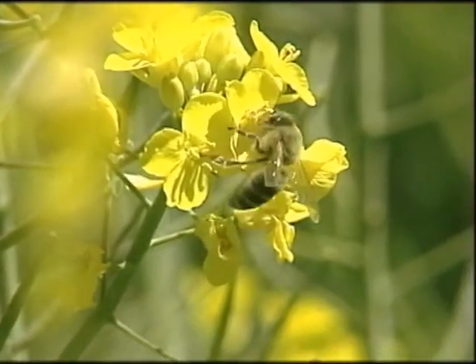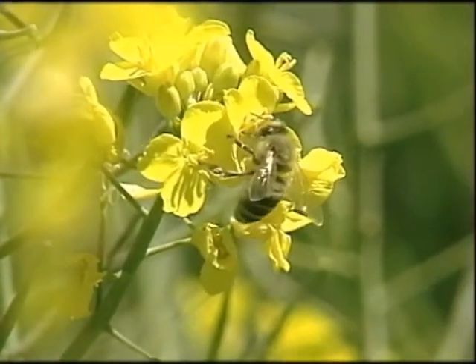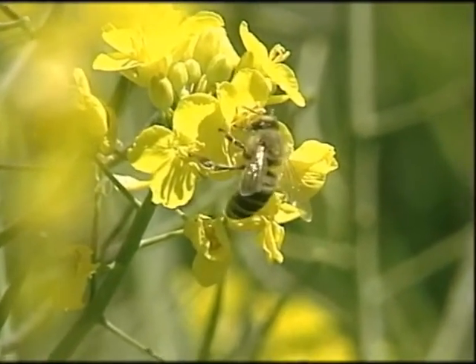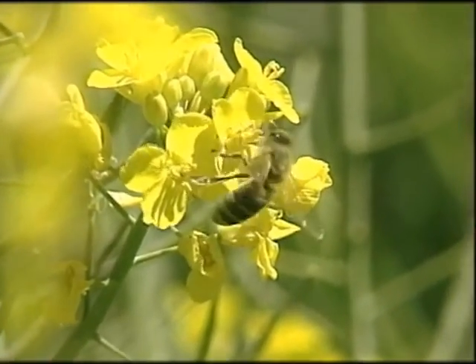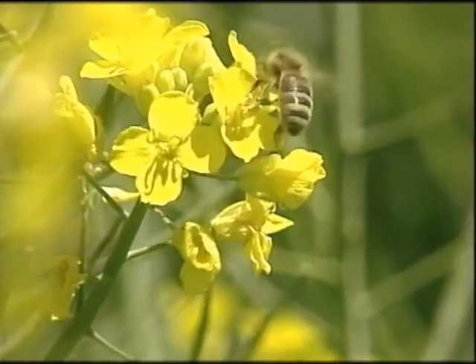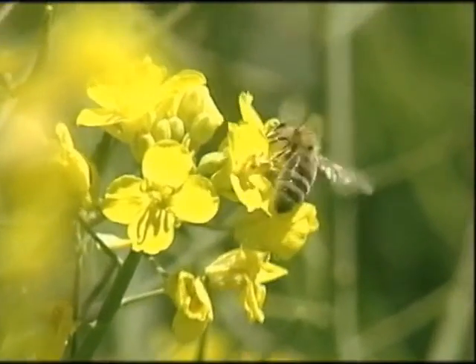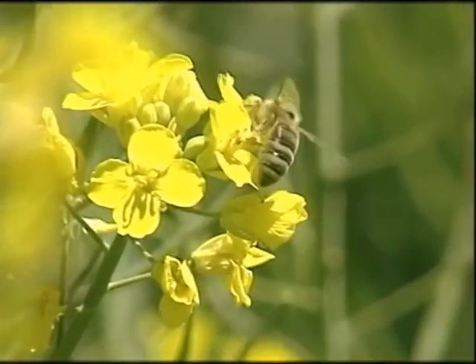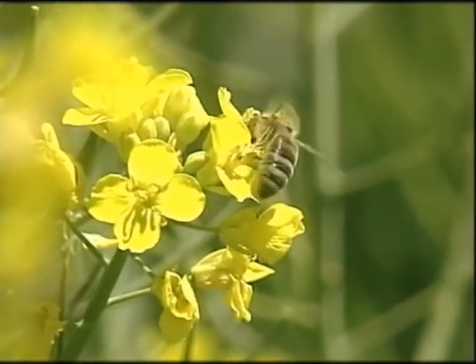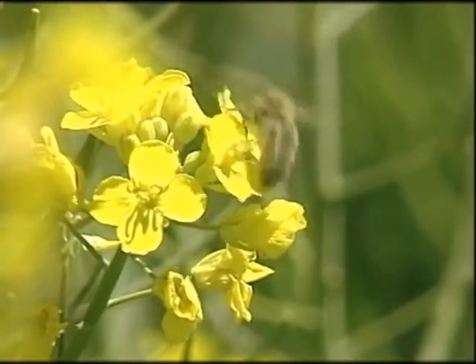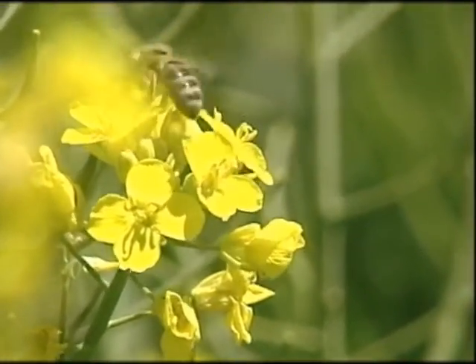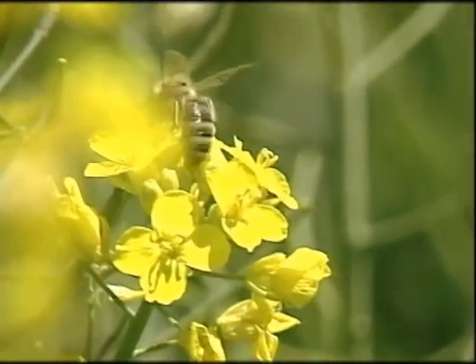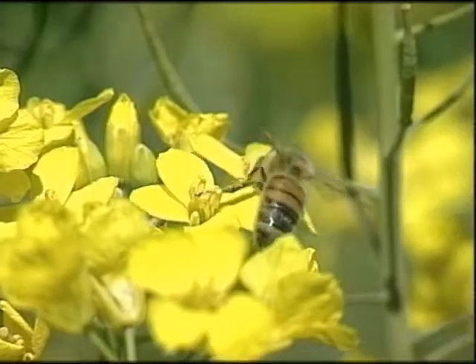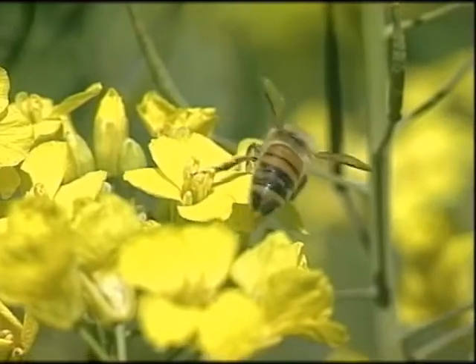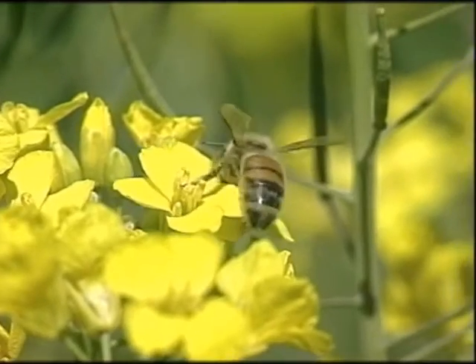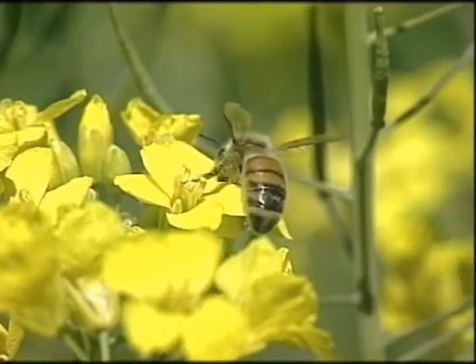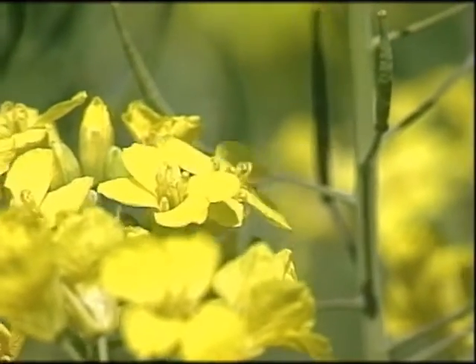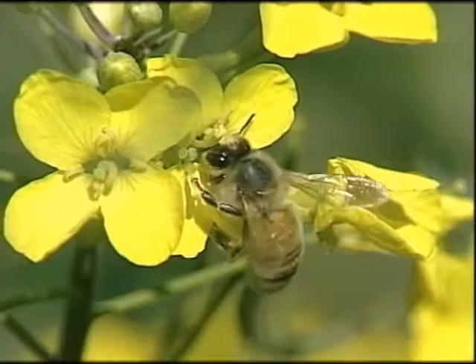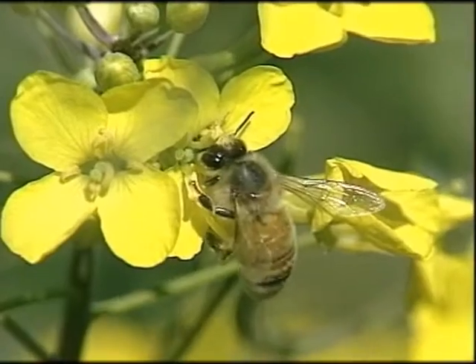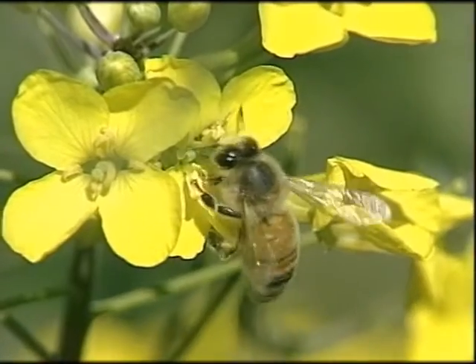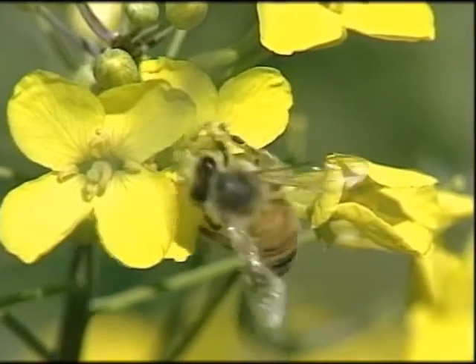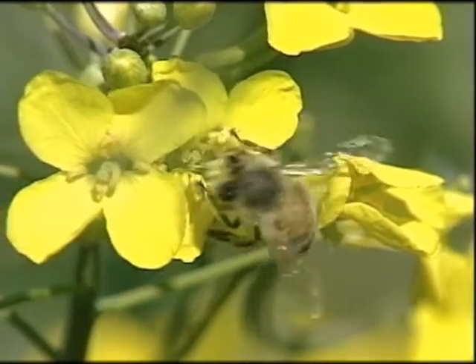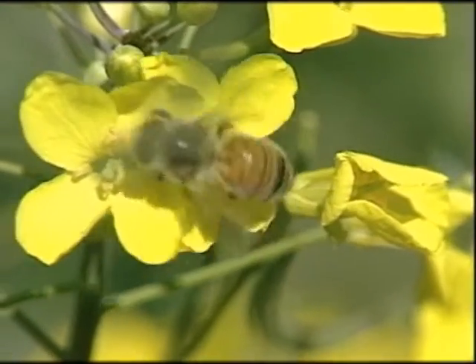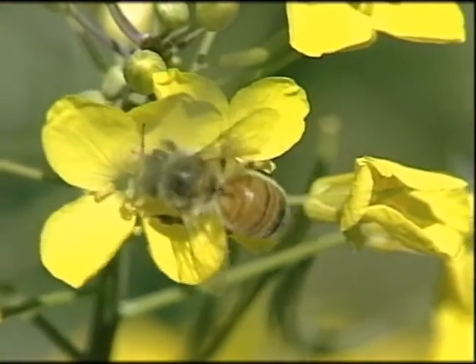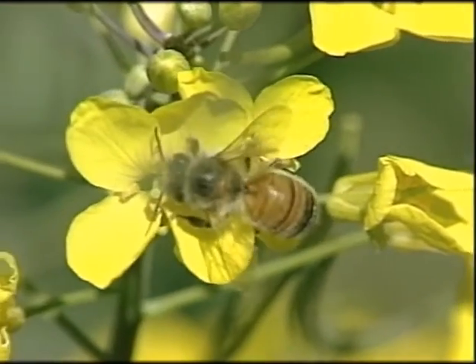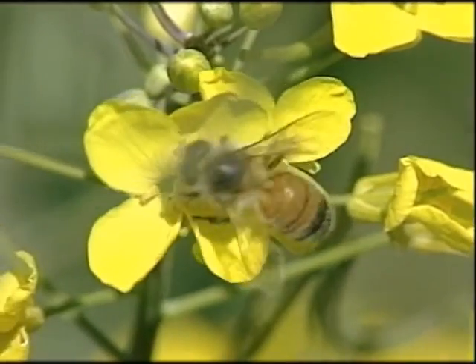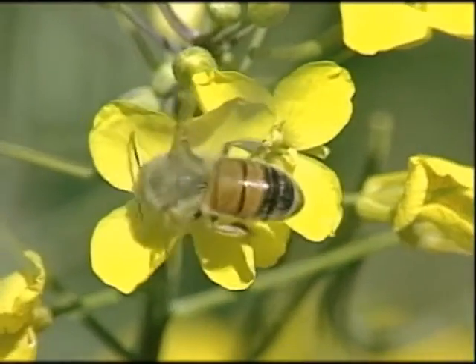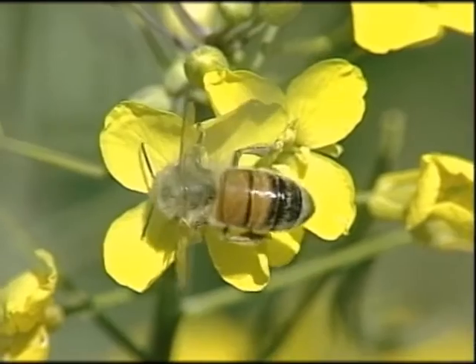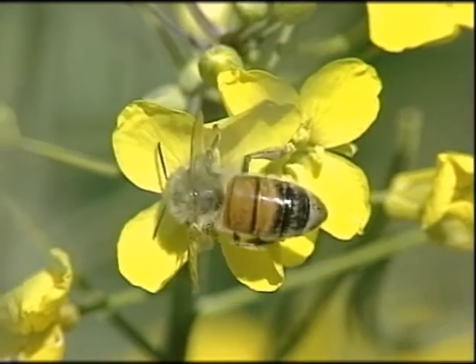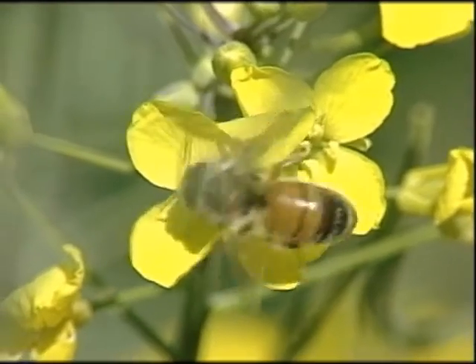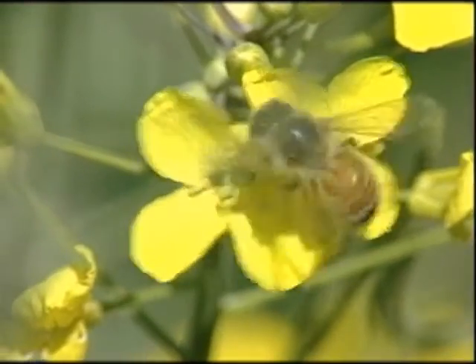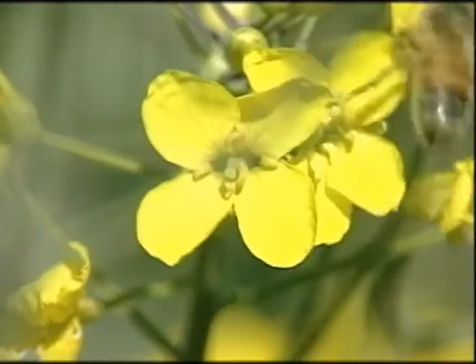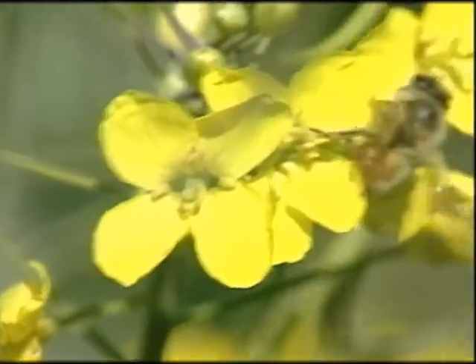When we had the 100 hives on 100 hectares north of Perth in 1996, we found an 18 per cent difference in yield.